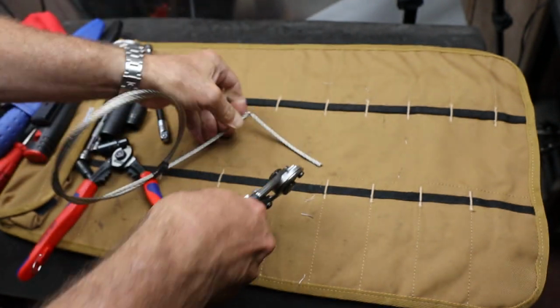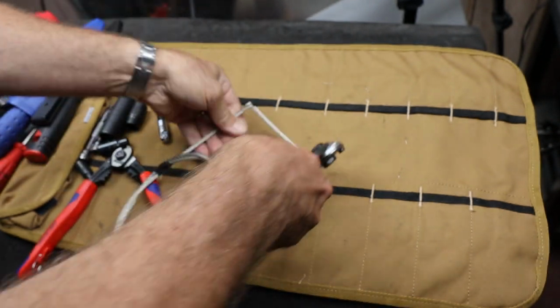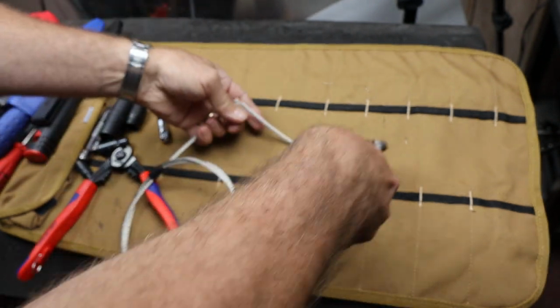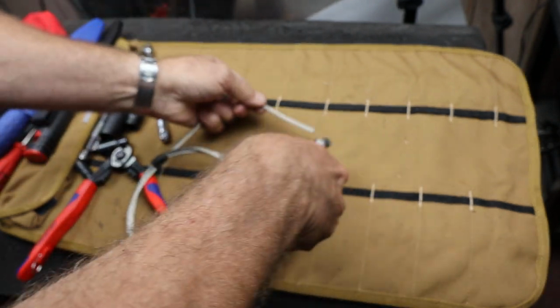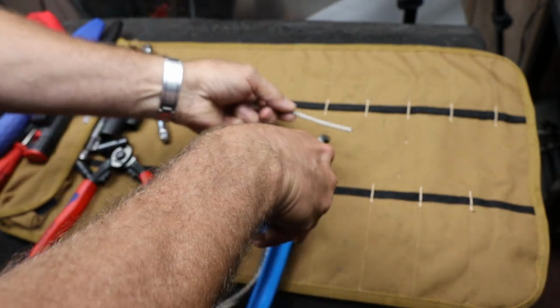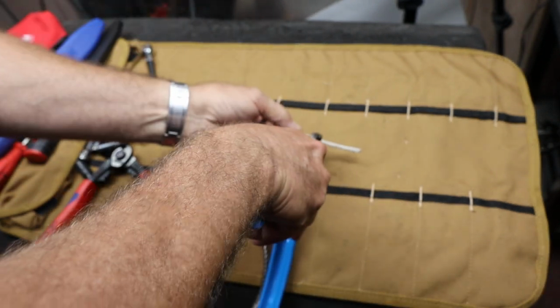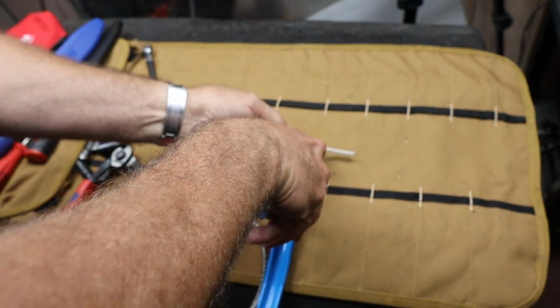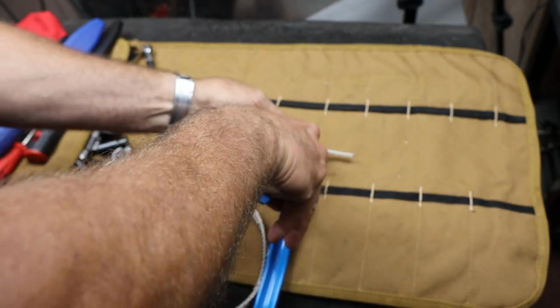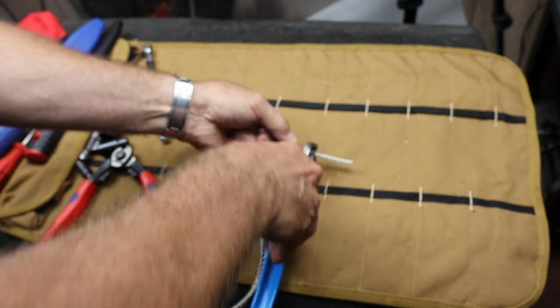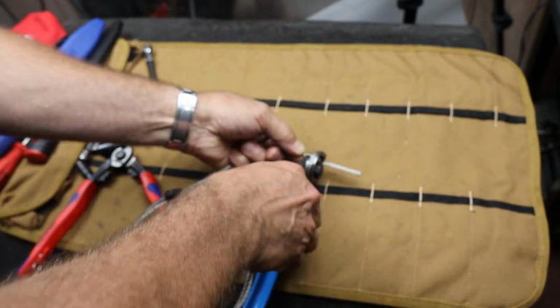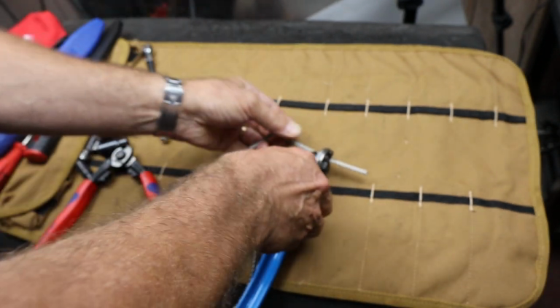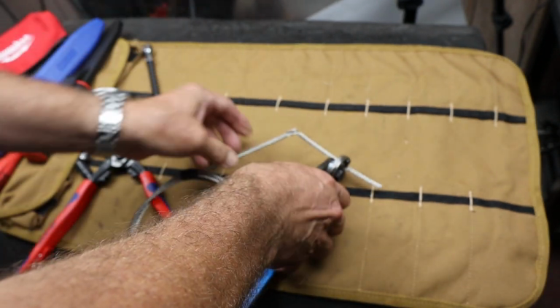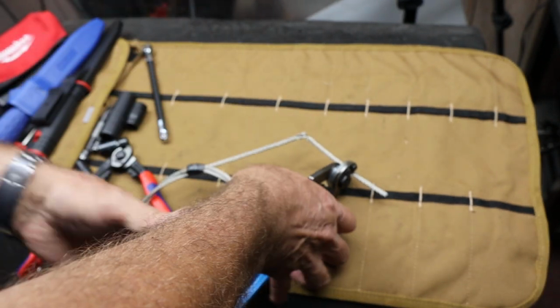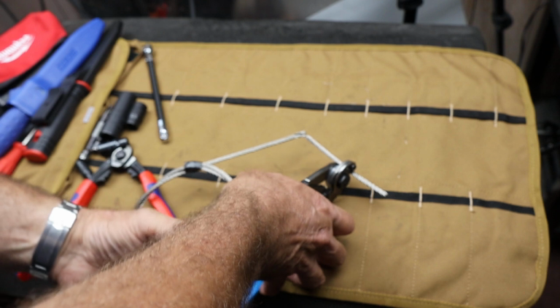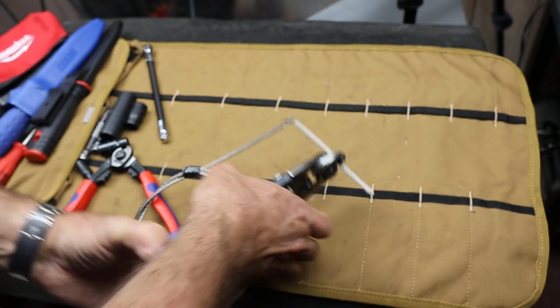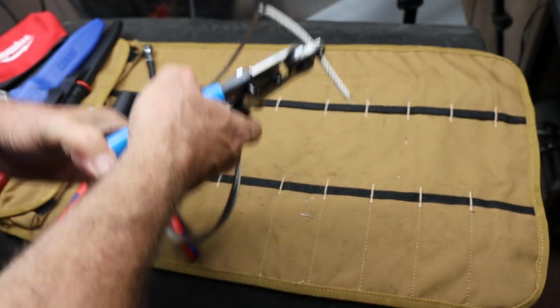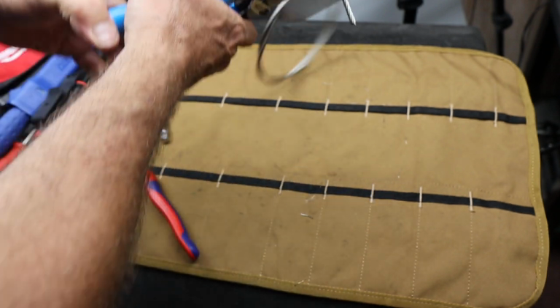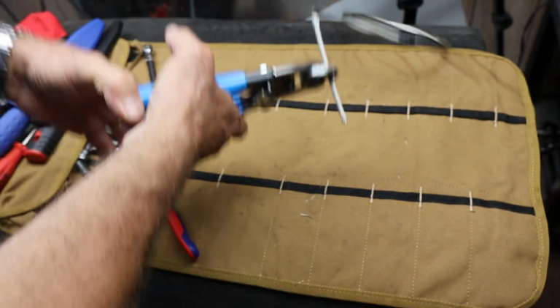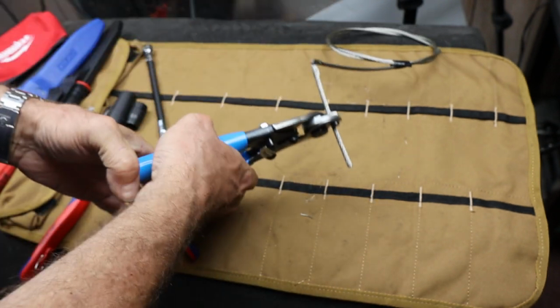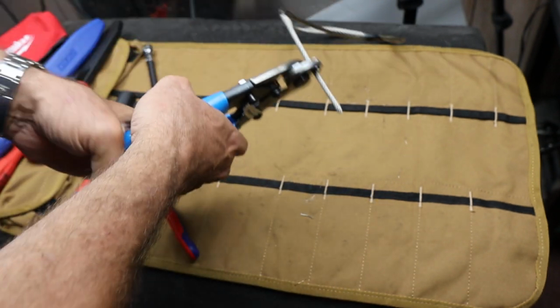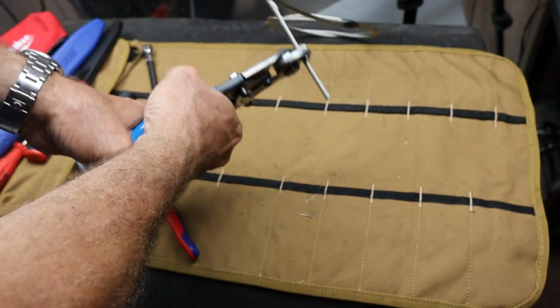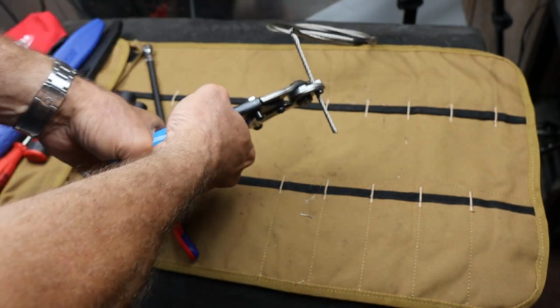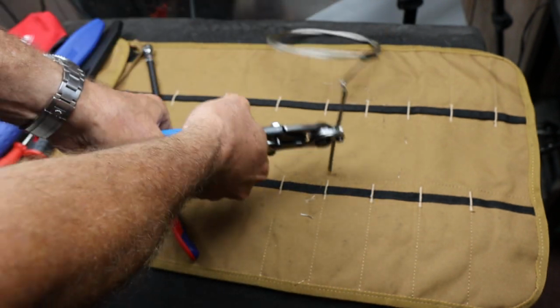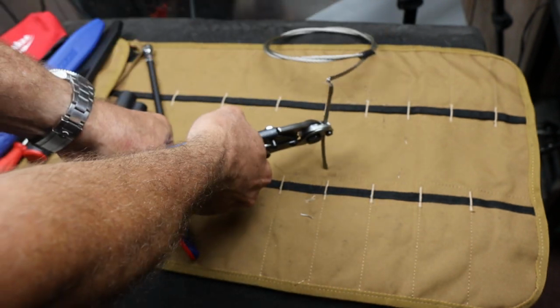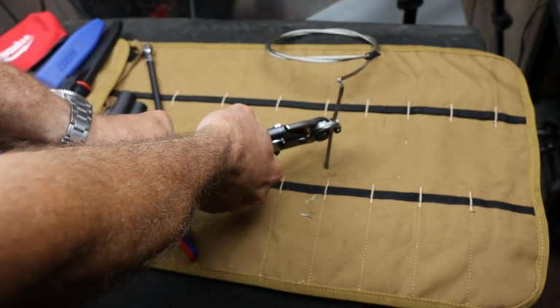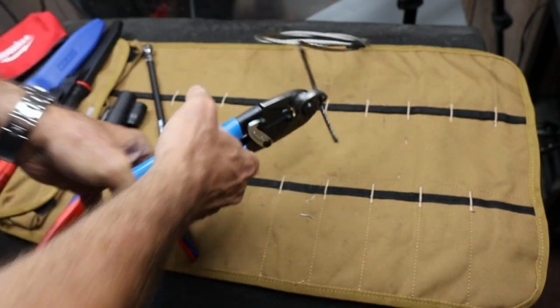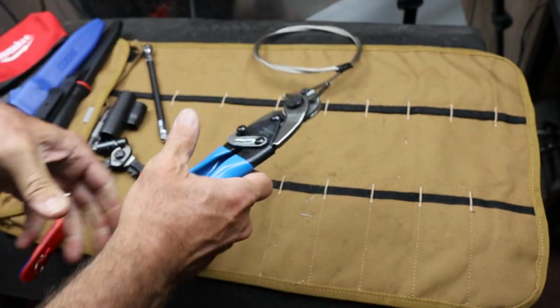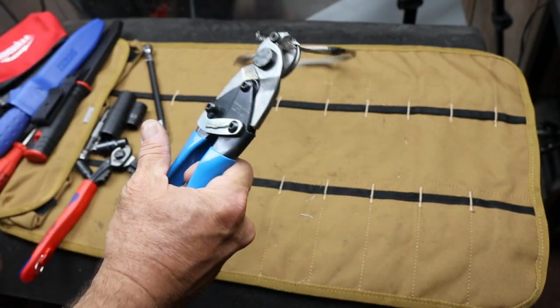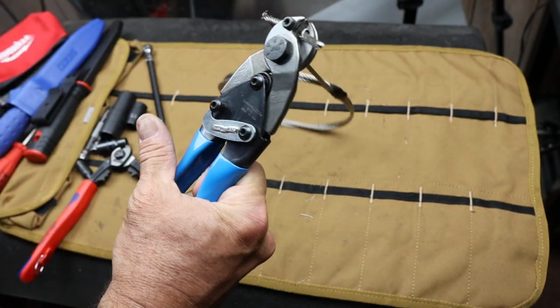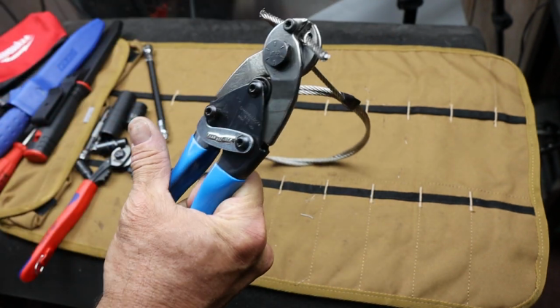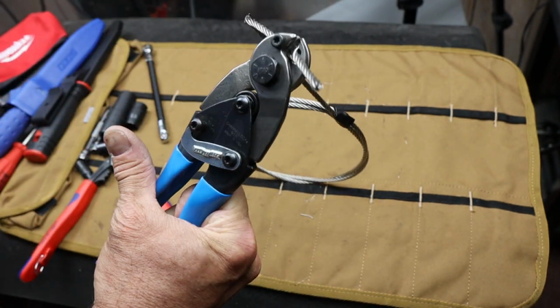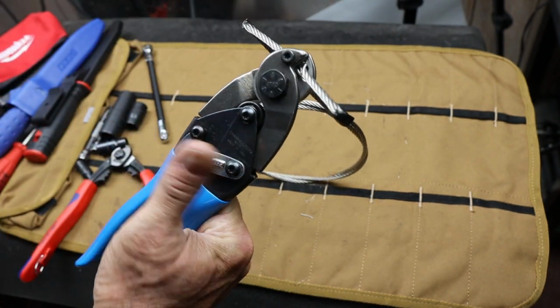What if I do it right in the middle here? Hopefully. This one, I'll hold it up. There we go.